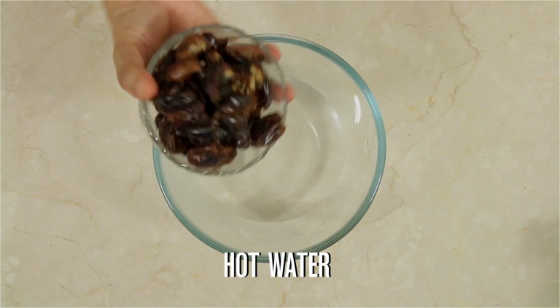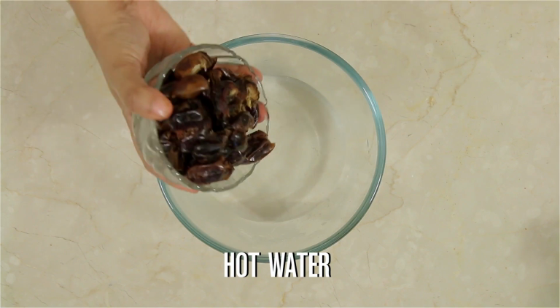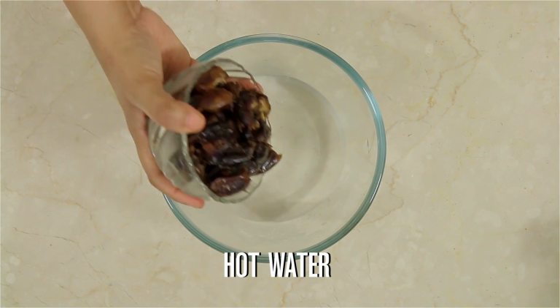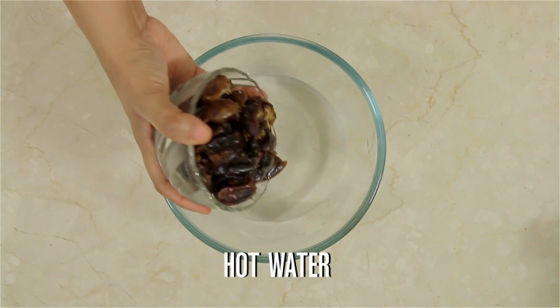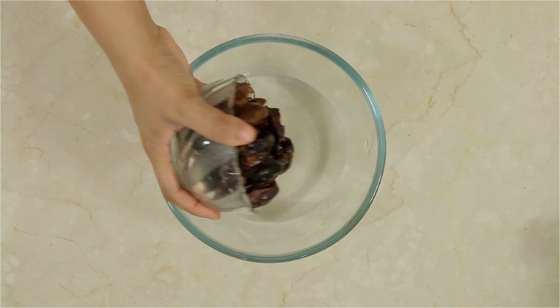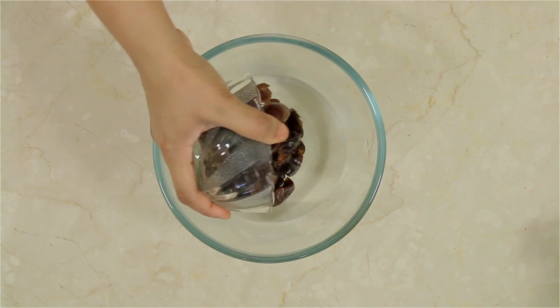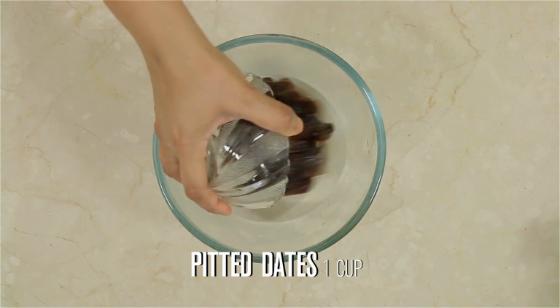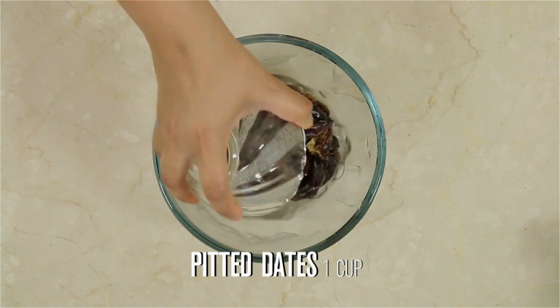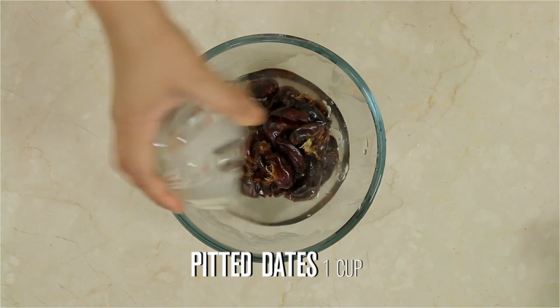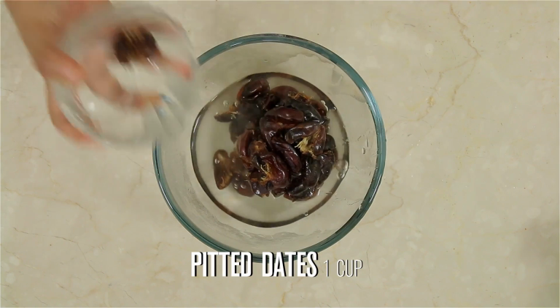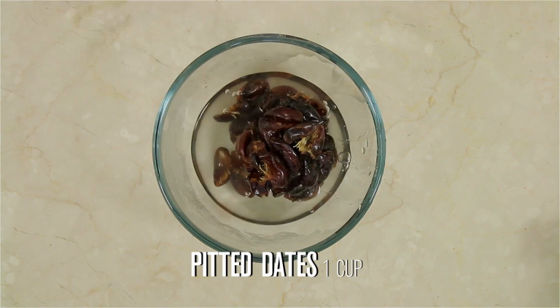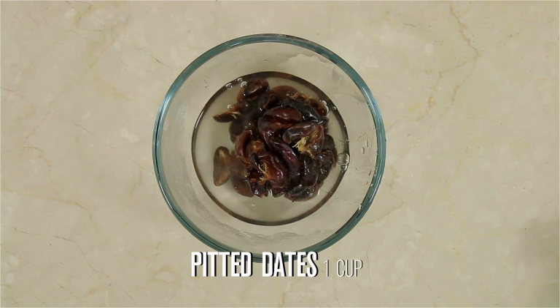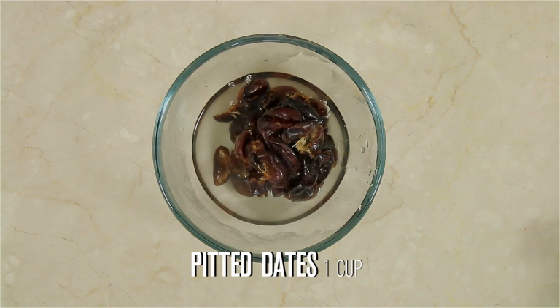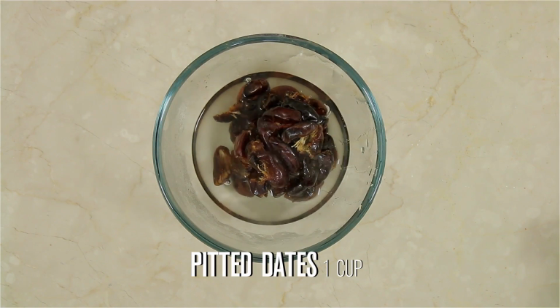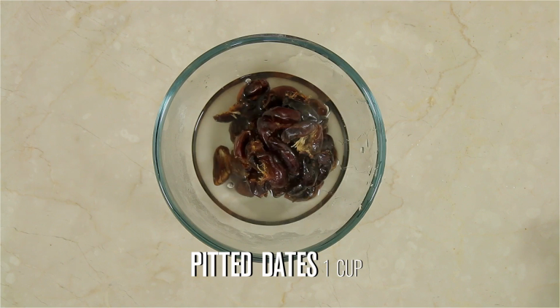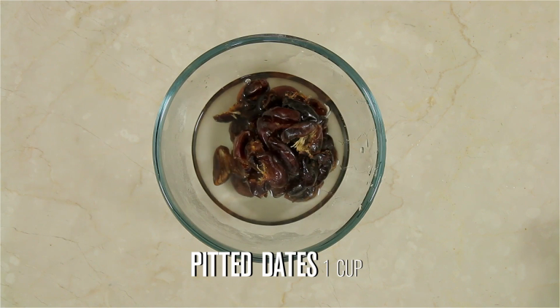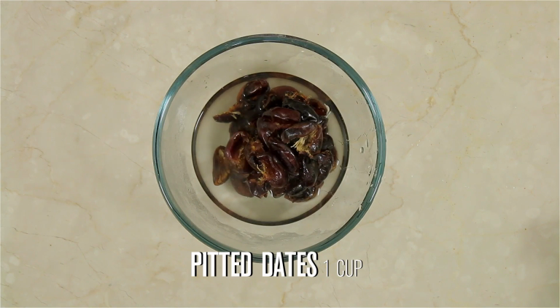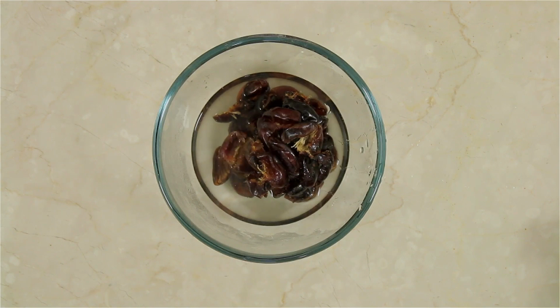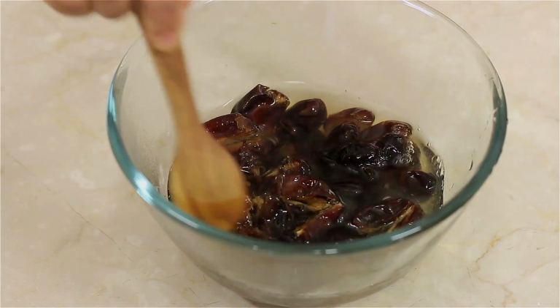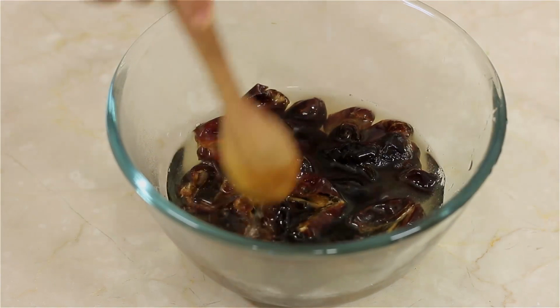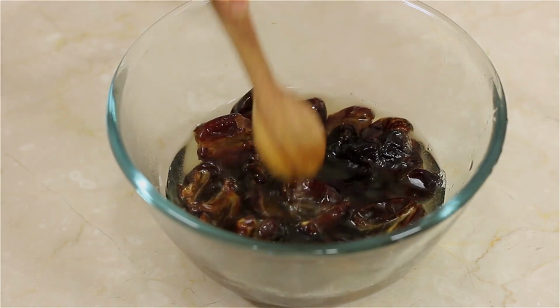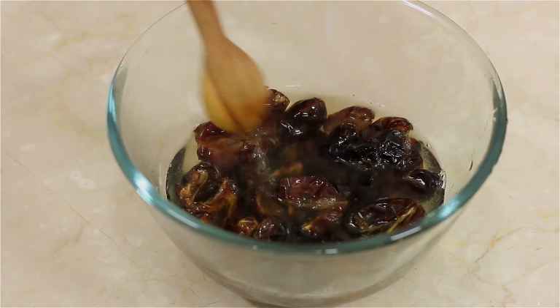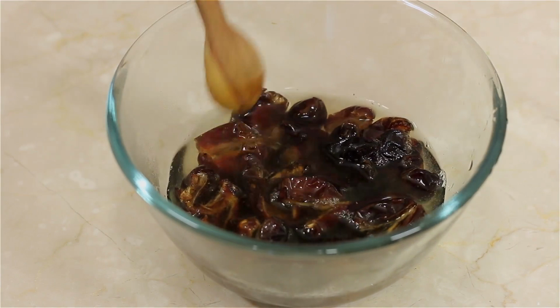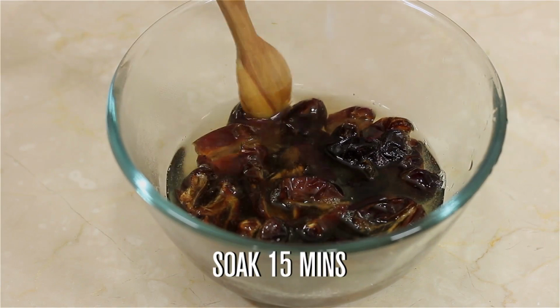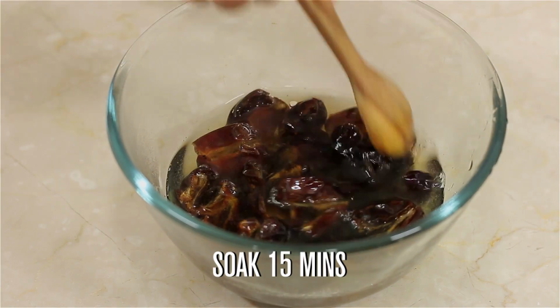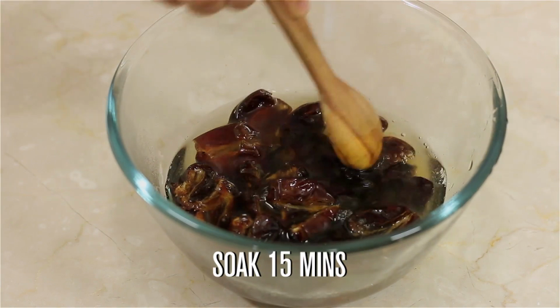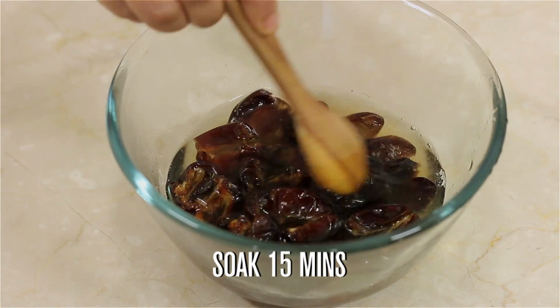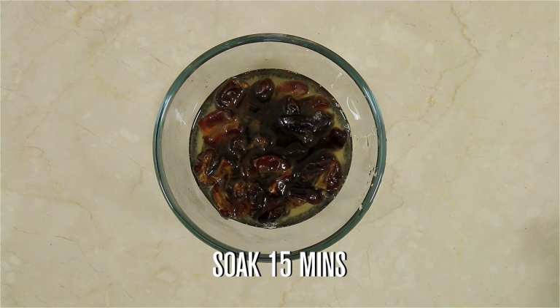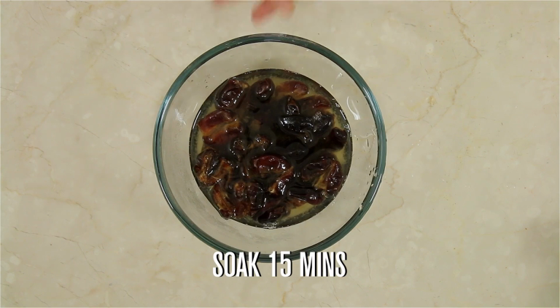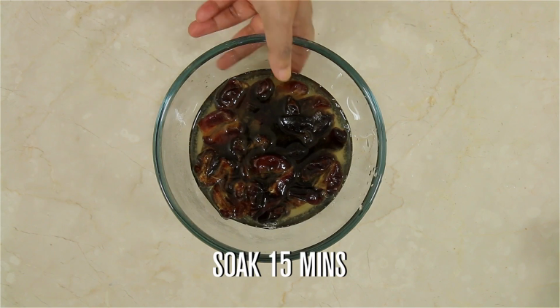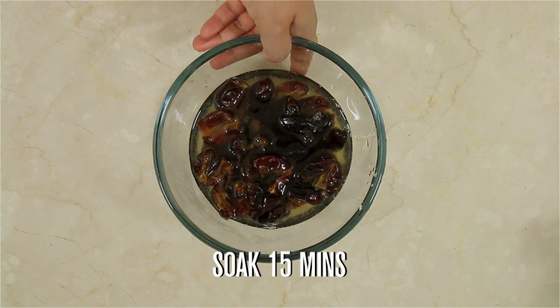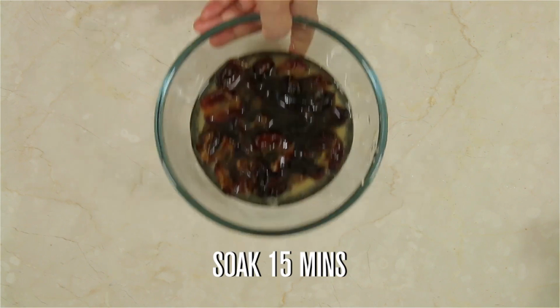Soak 1 cup of pitted dates in 1 cup of hot water. Soak the dates for about 15 minutes till they become nice and soft.